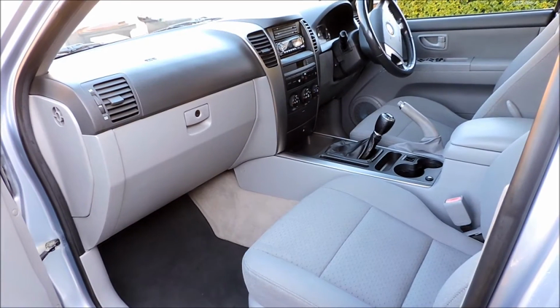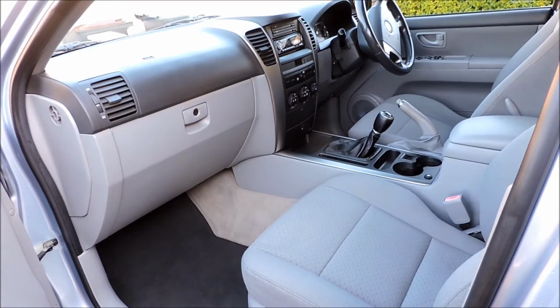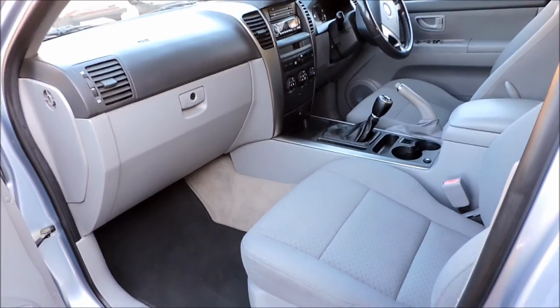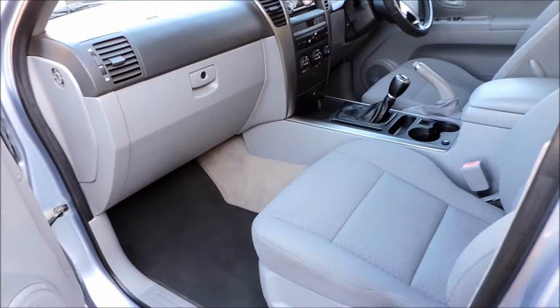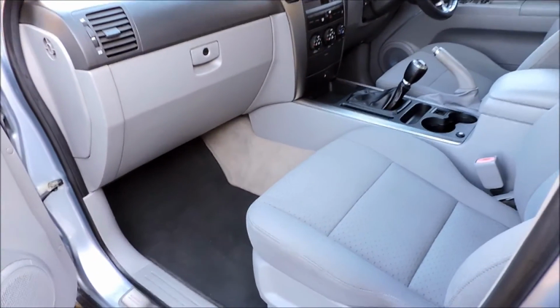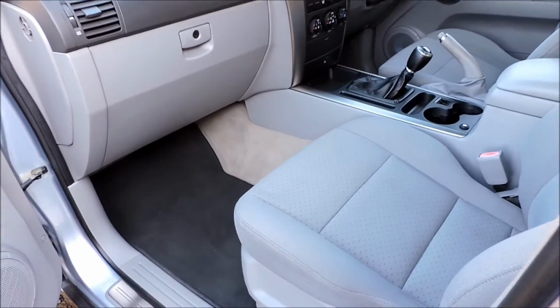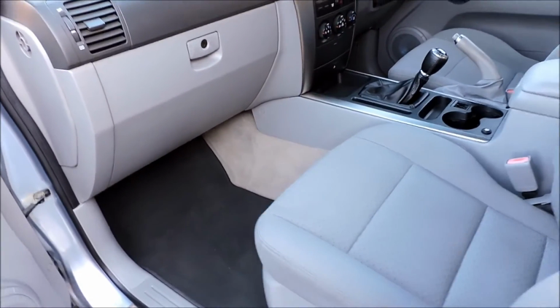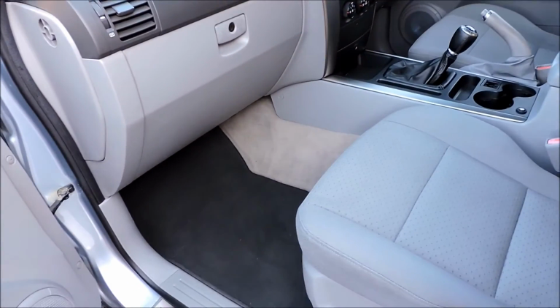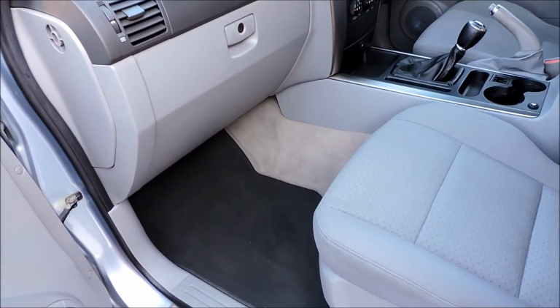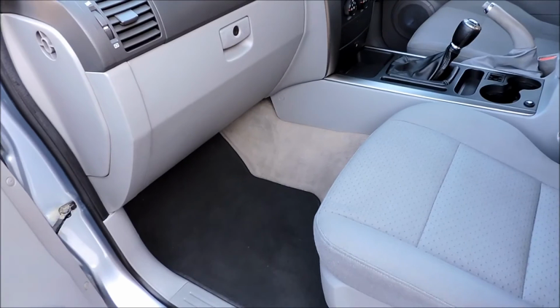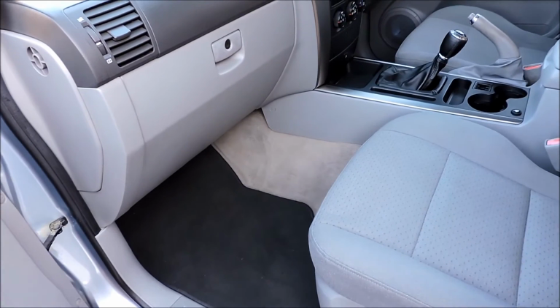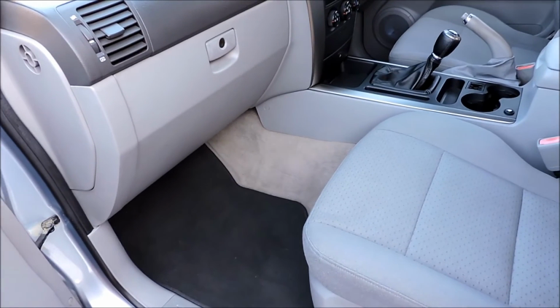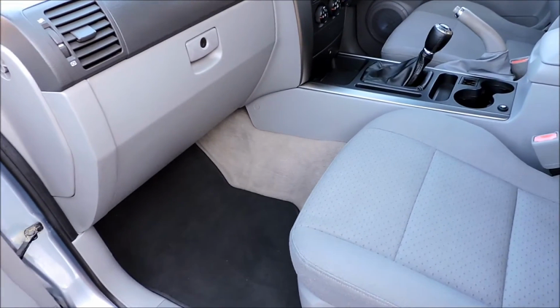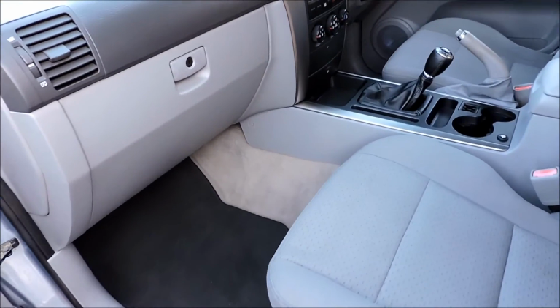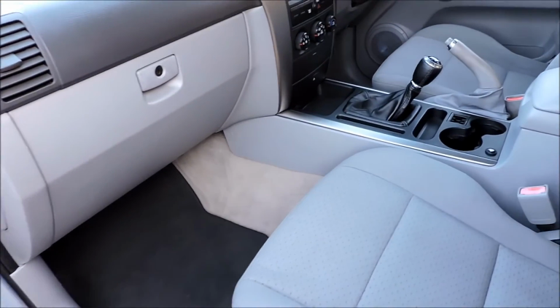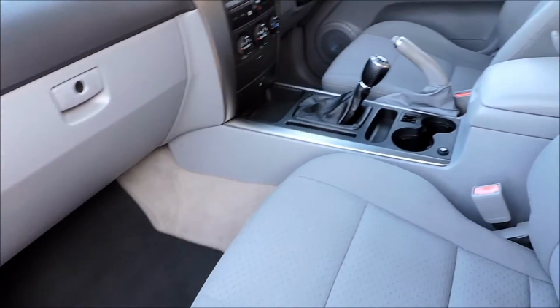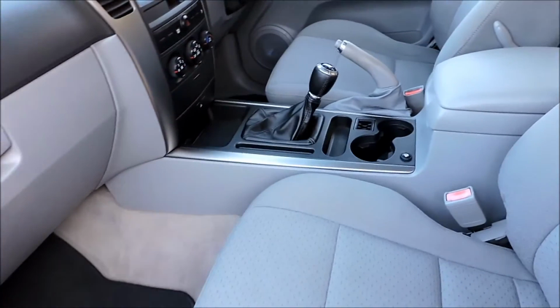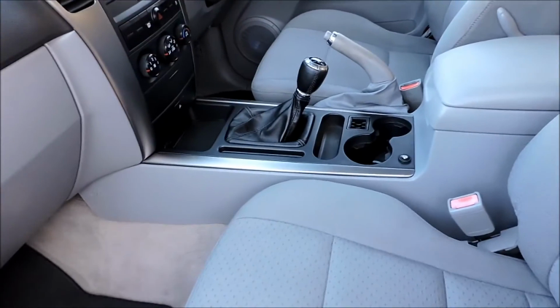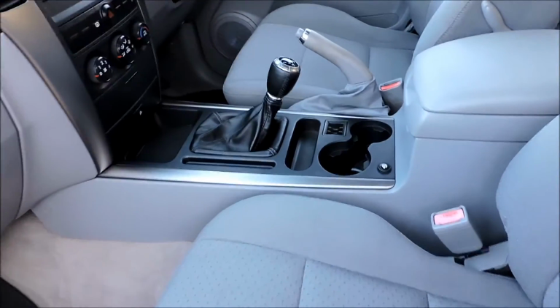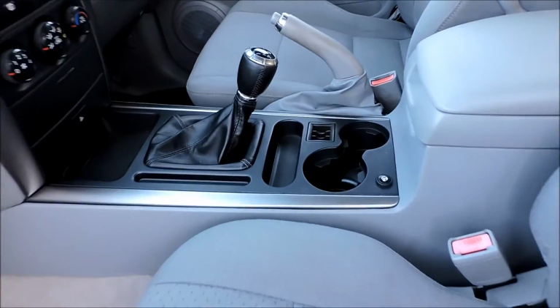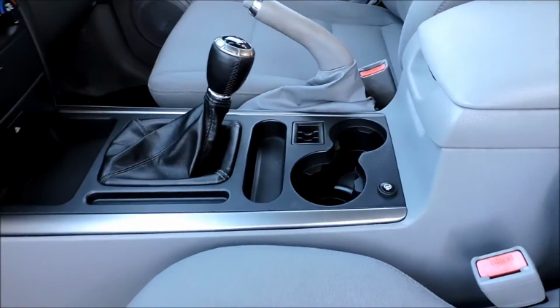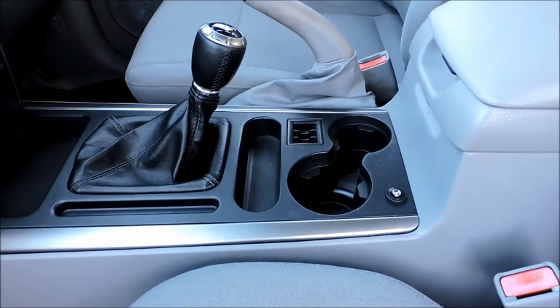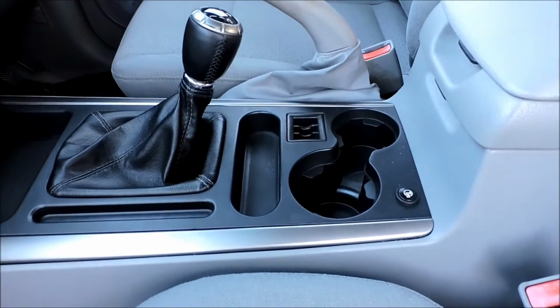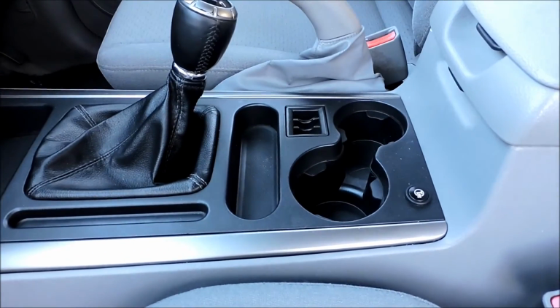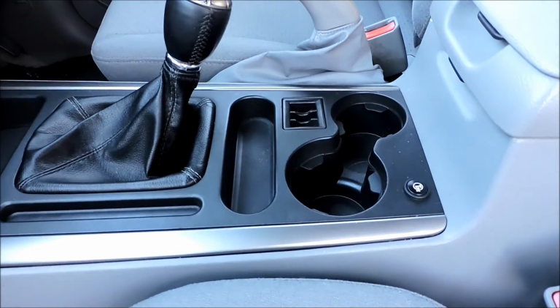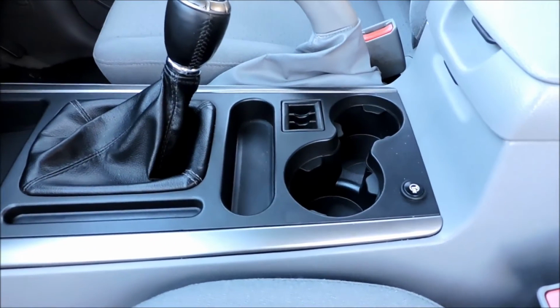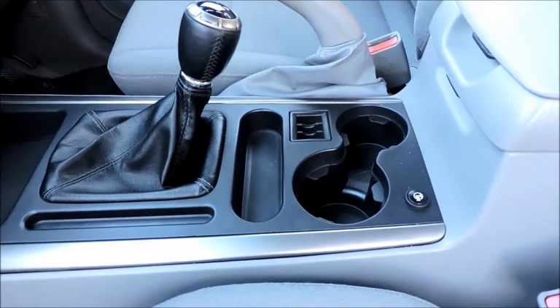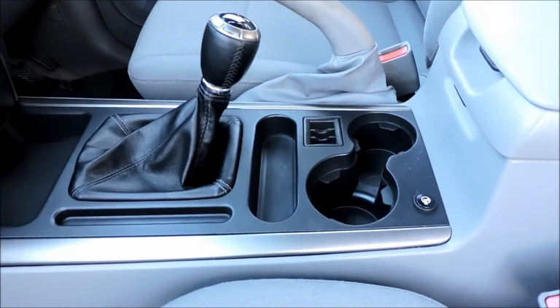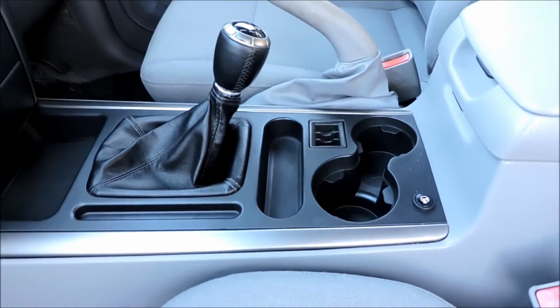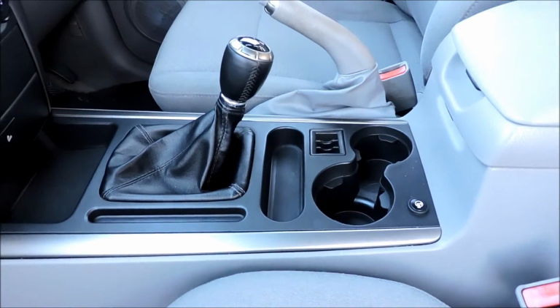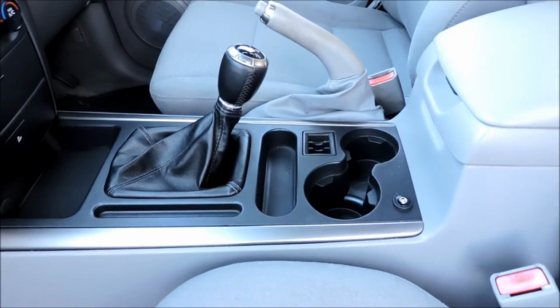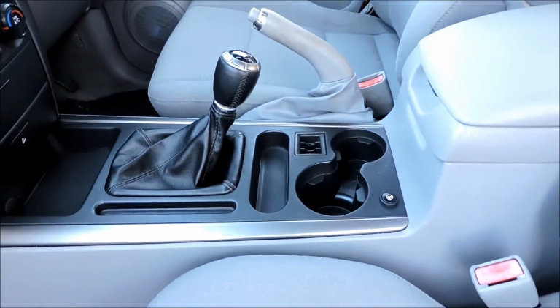Plenty of space for the legroom of this passenger. Cup holders to put your coffees there, no problem. Luxury at its best.